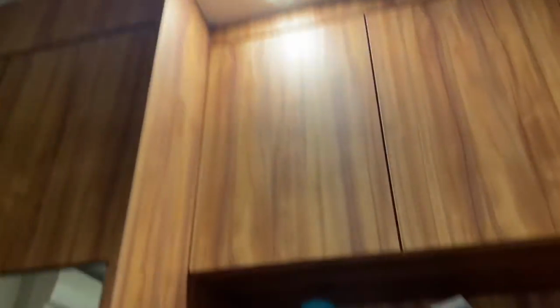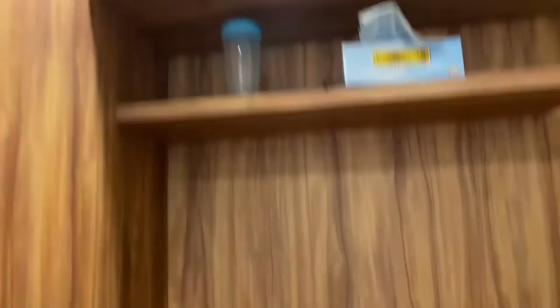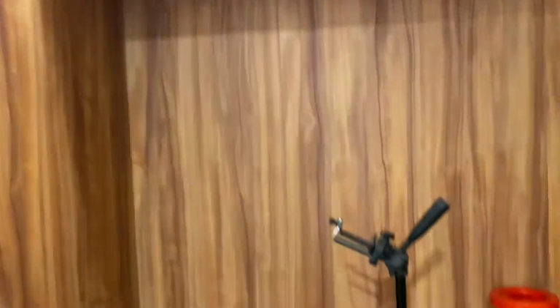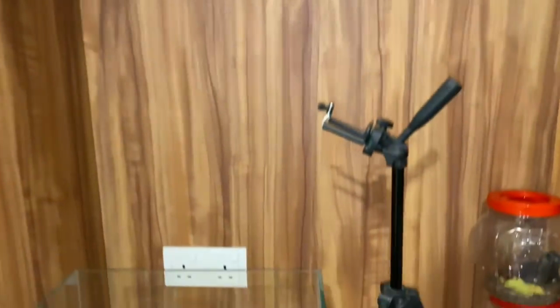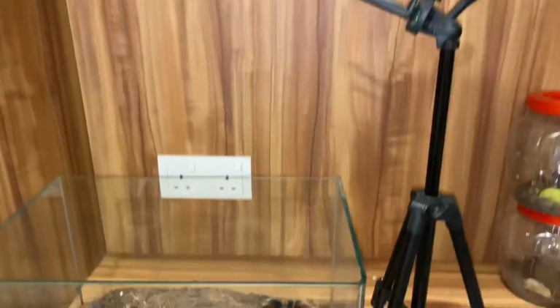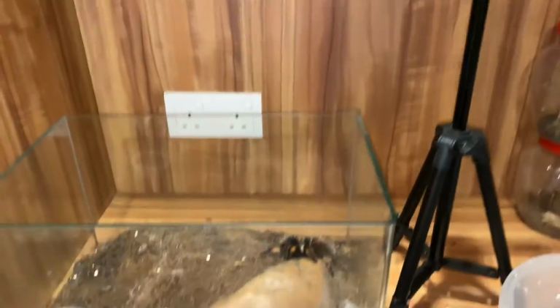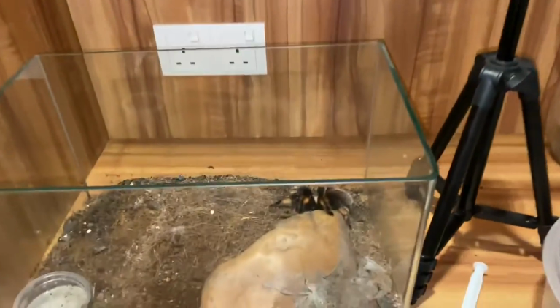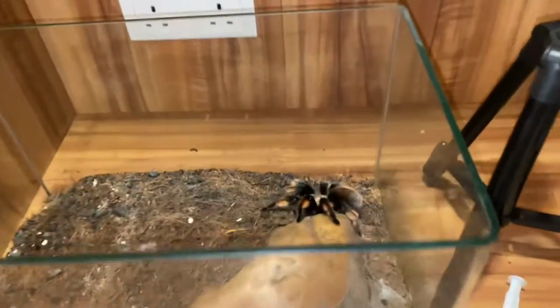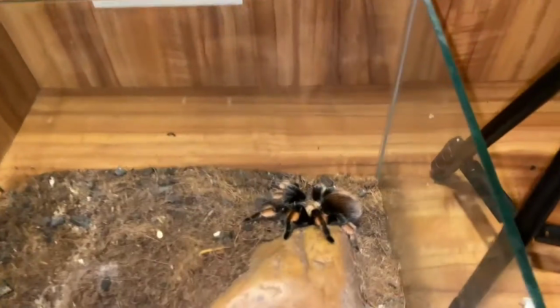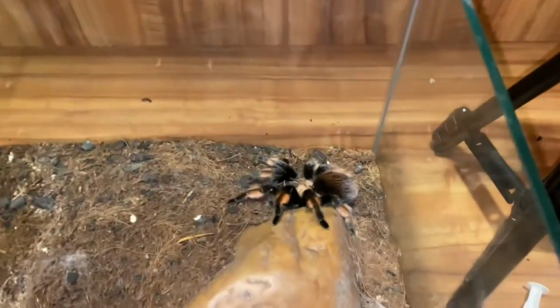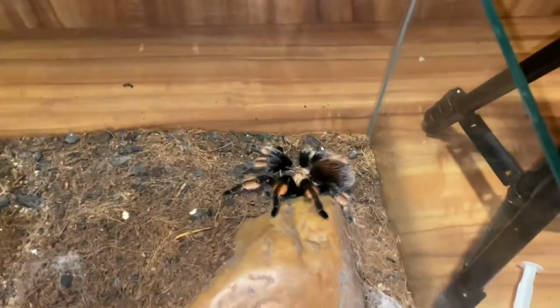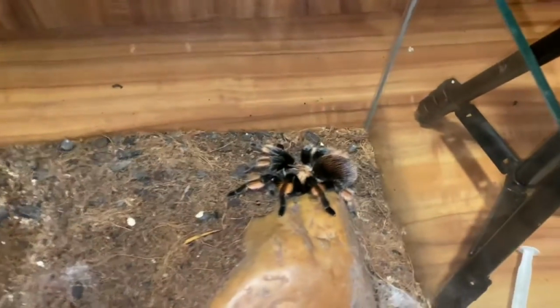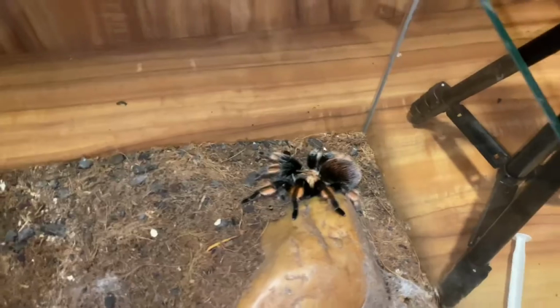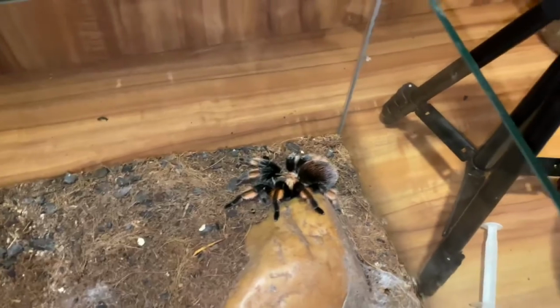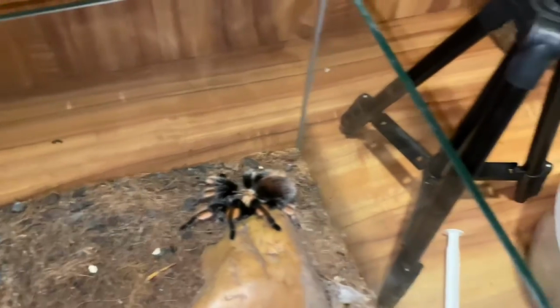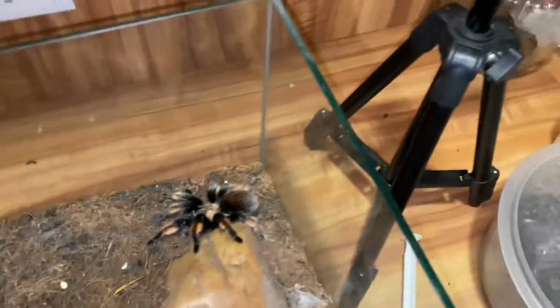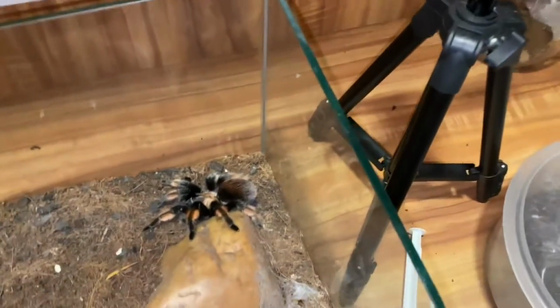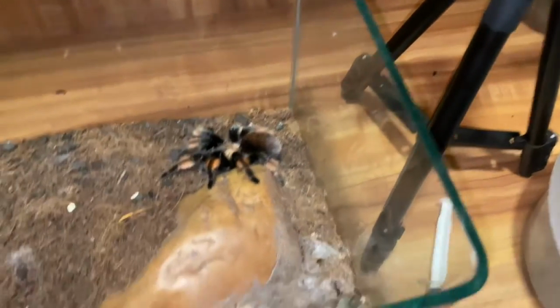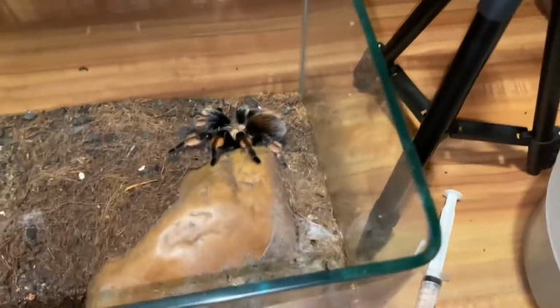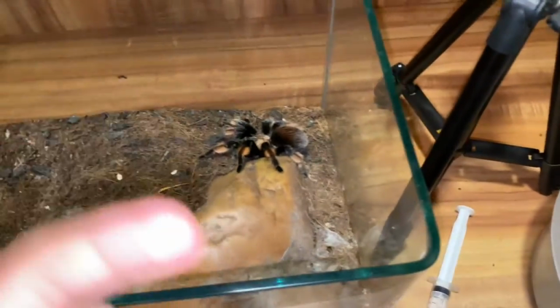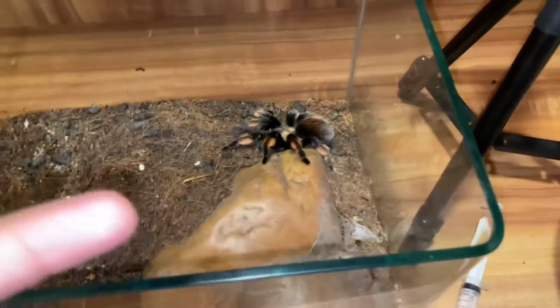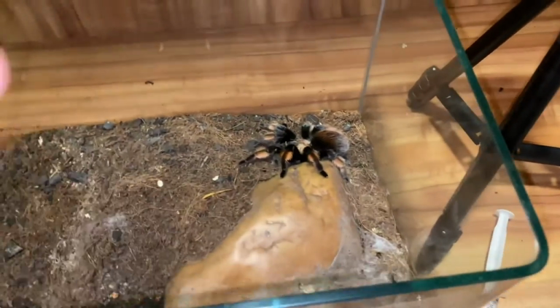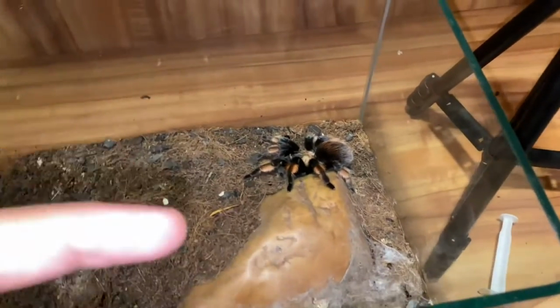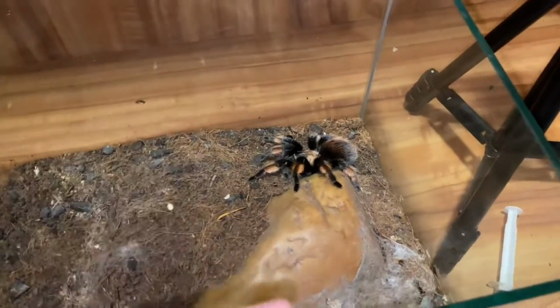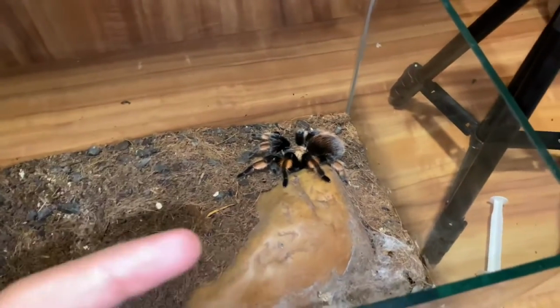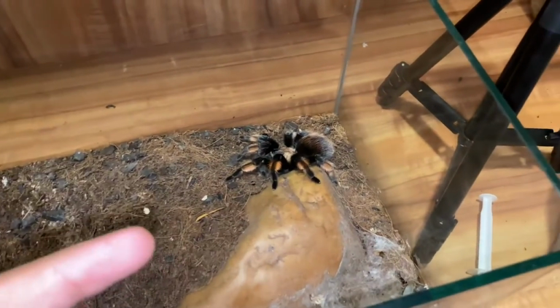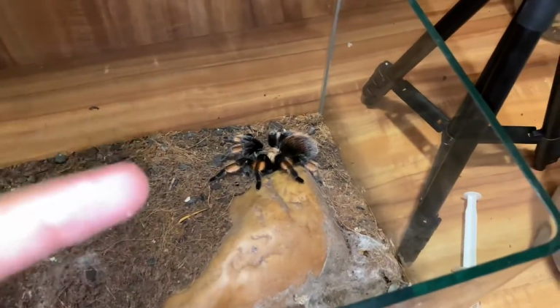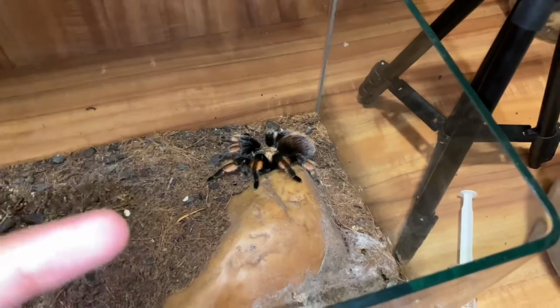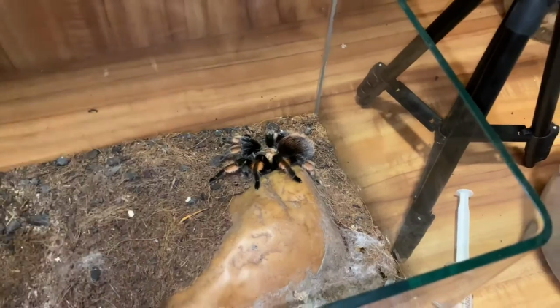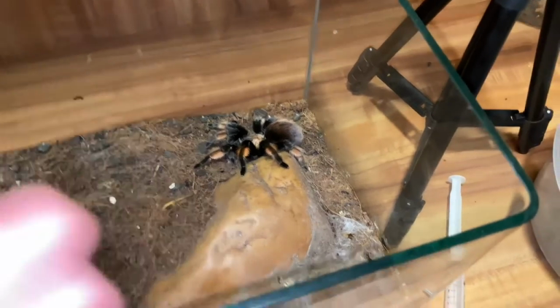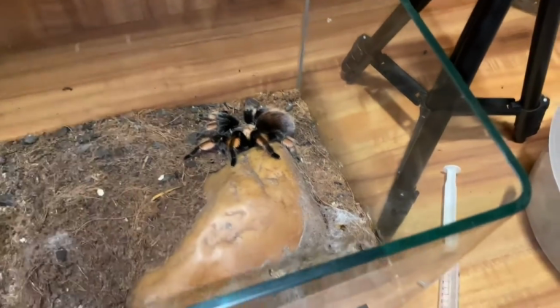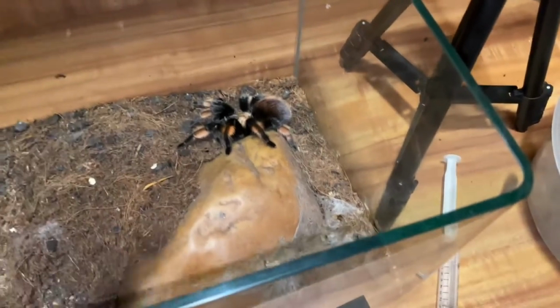Round two of pairing my Brachypelma Amelia. Let's go. This is not a second part of the video — it's just round two.